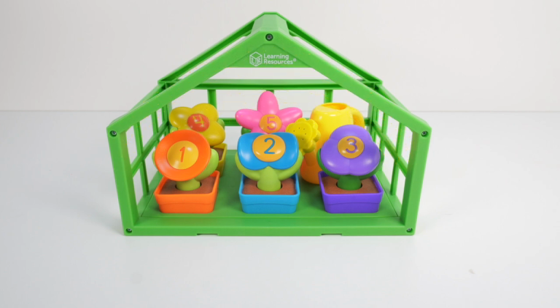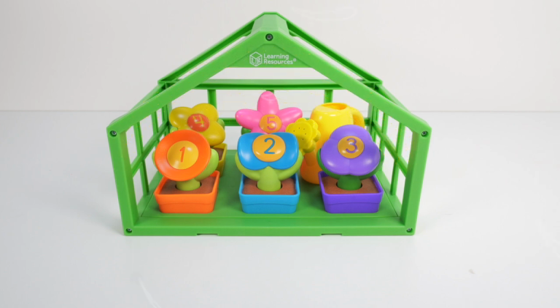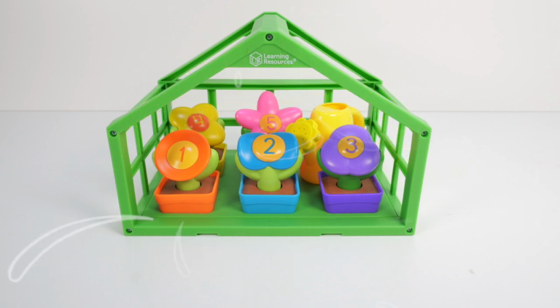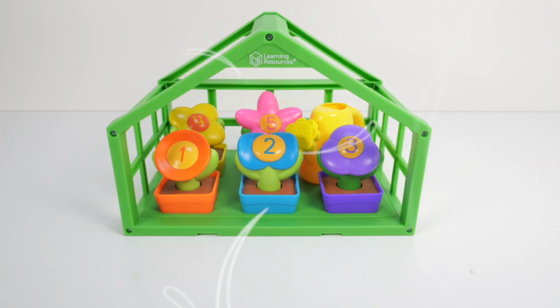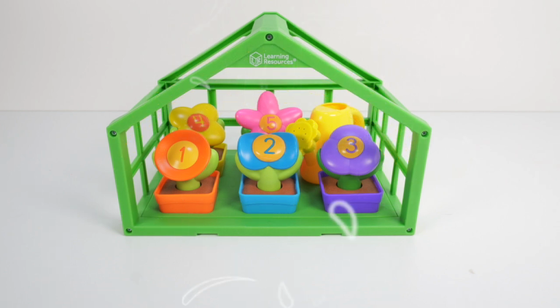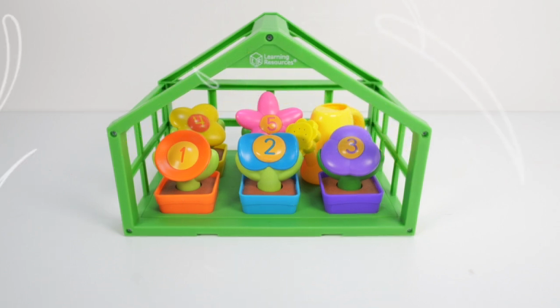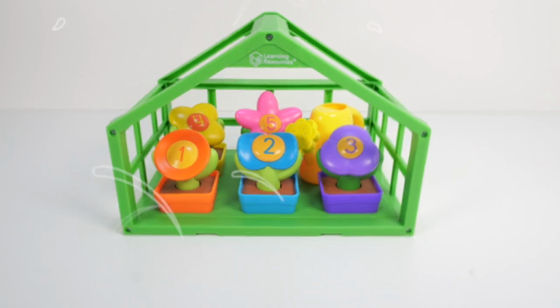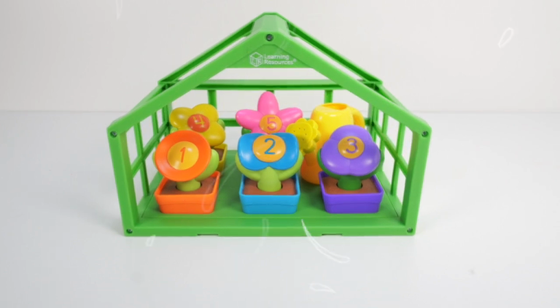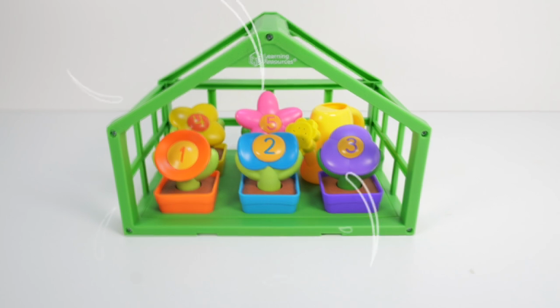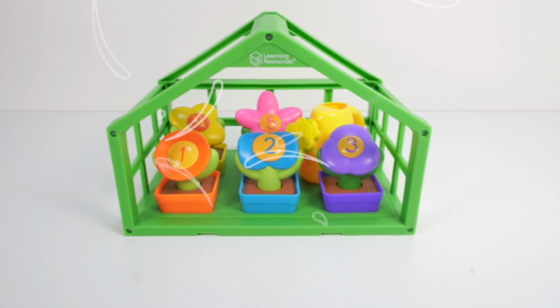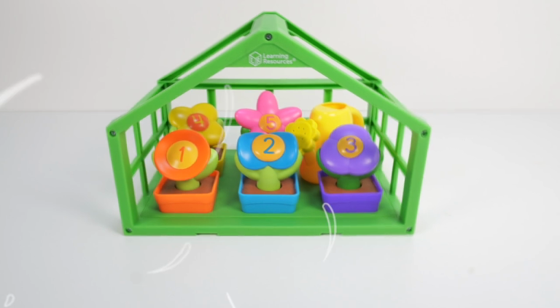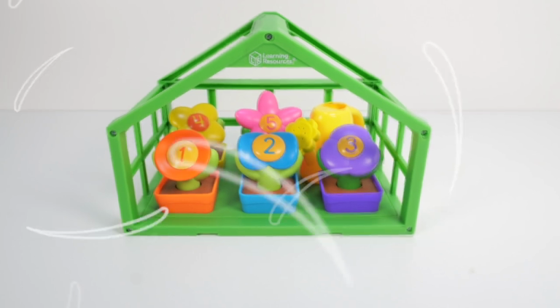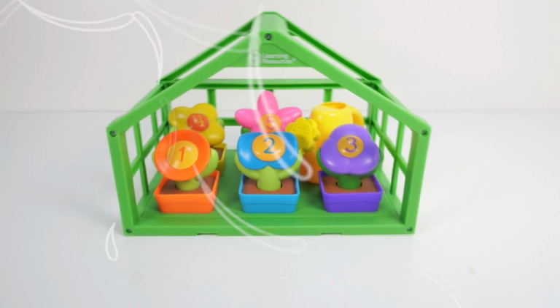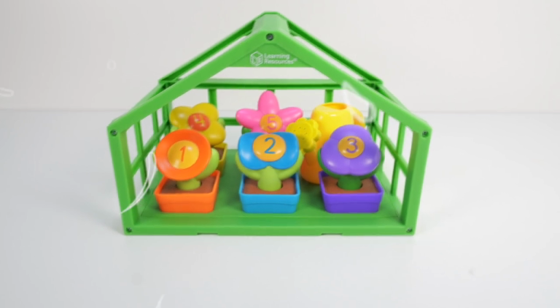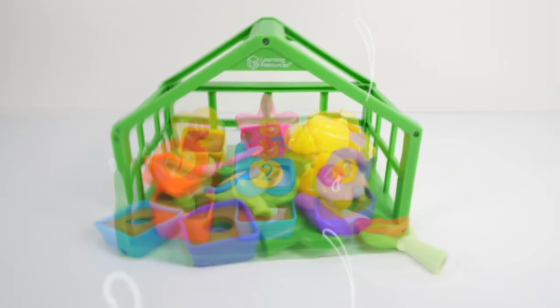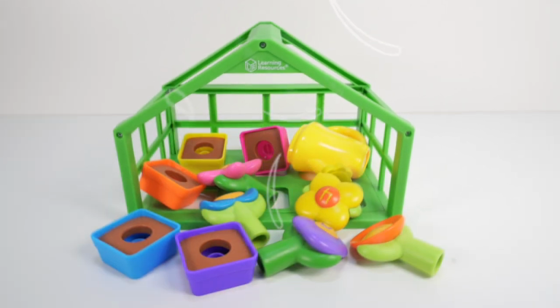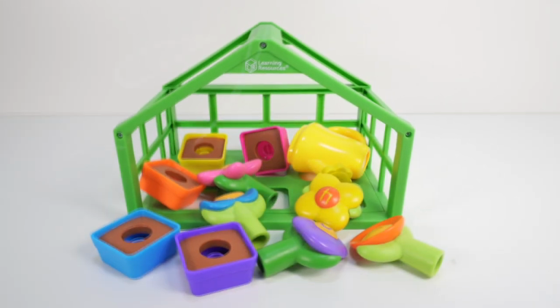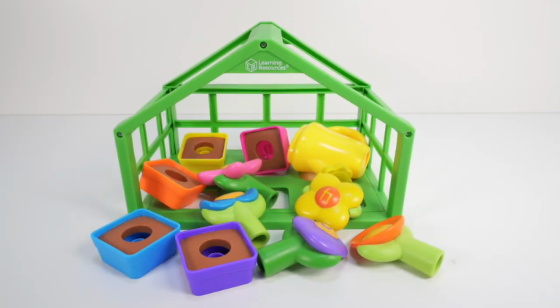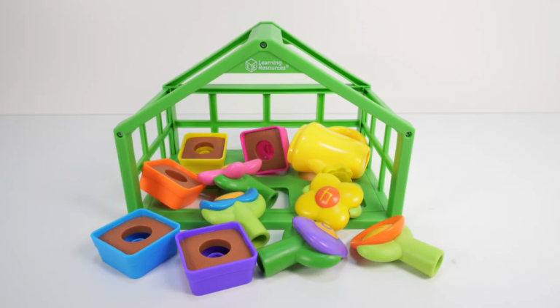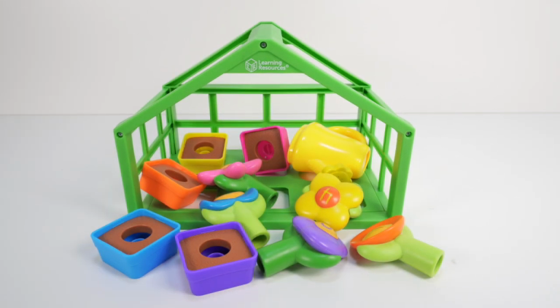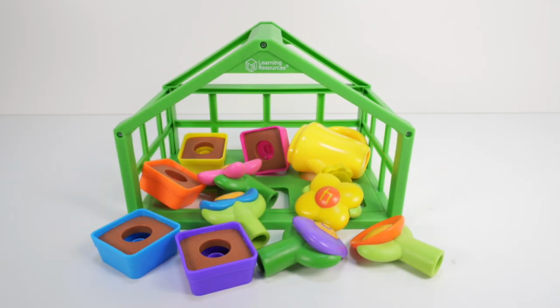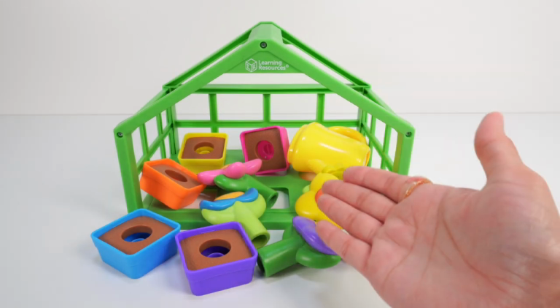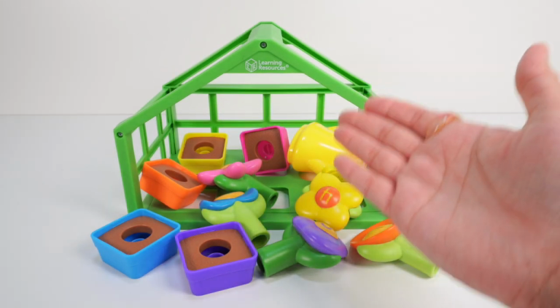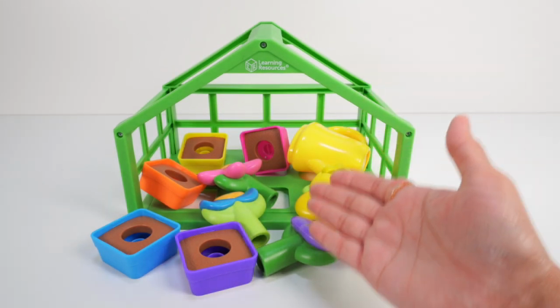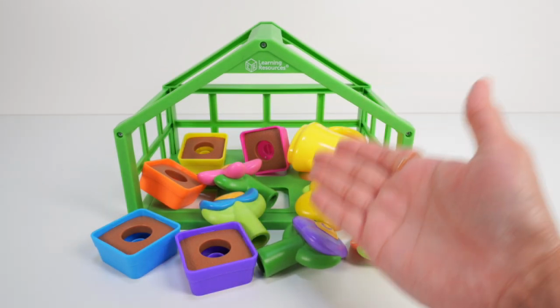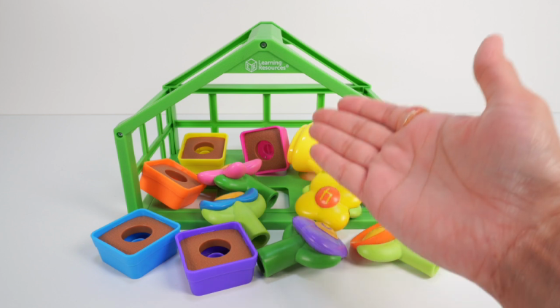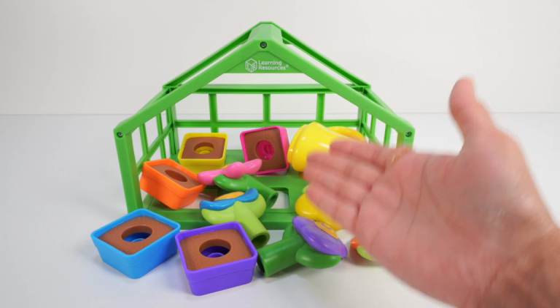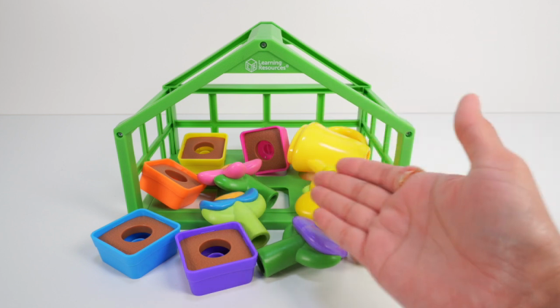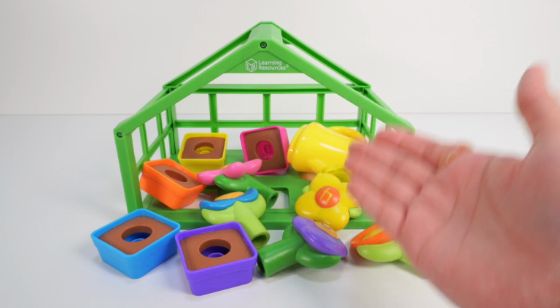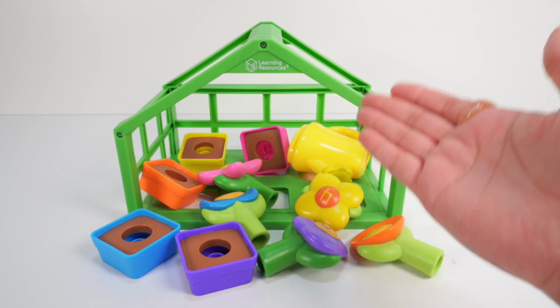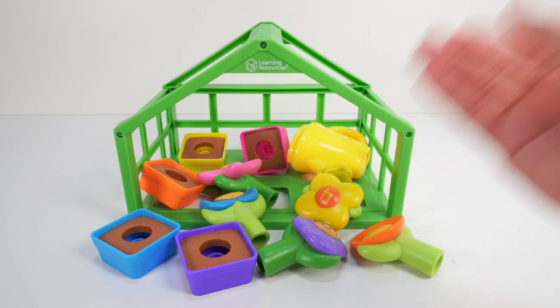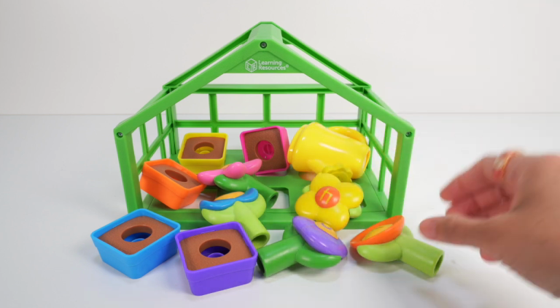Oh no! The wind is blowing! Hold on little greenhouse! Uh oh! Our plants have fallen out! But that's ok — we can fix it together!